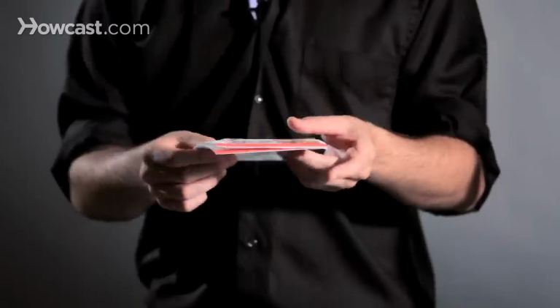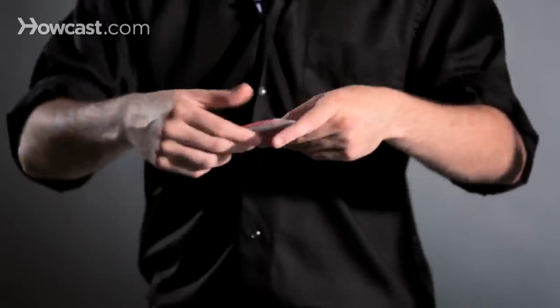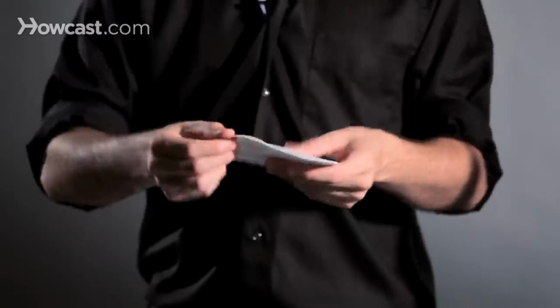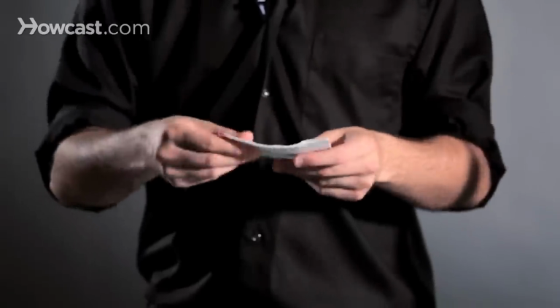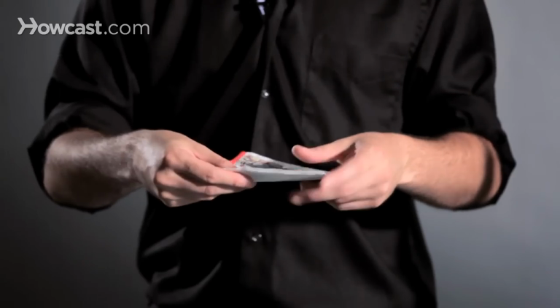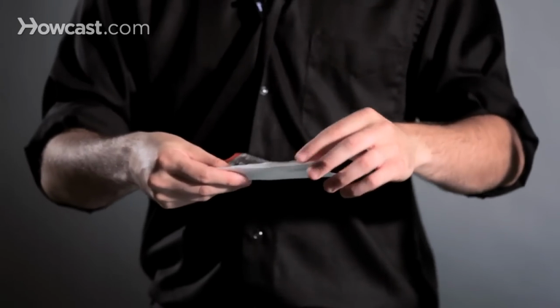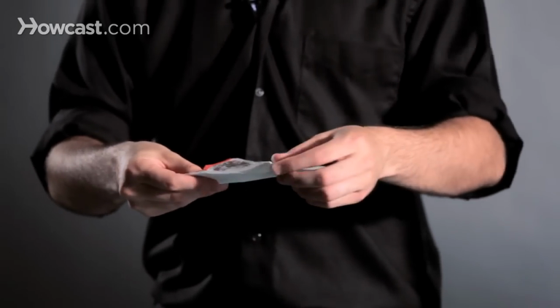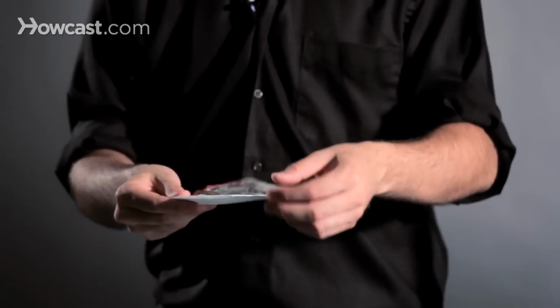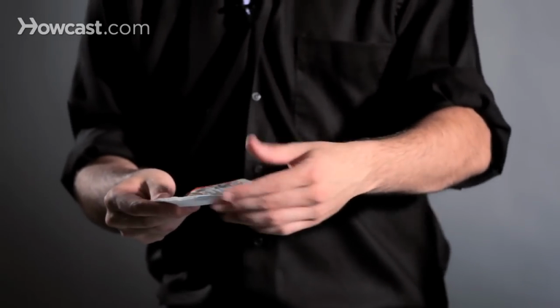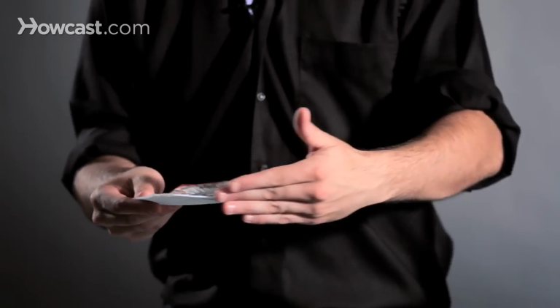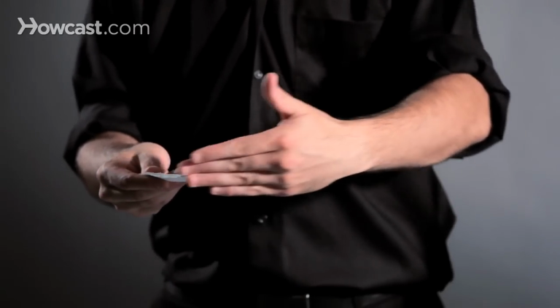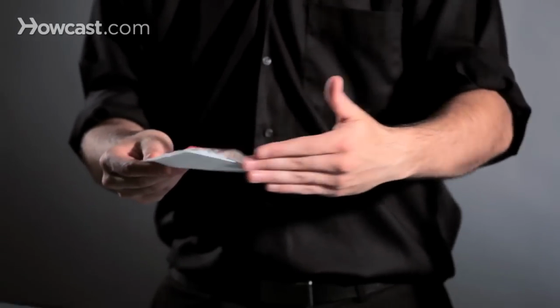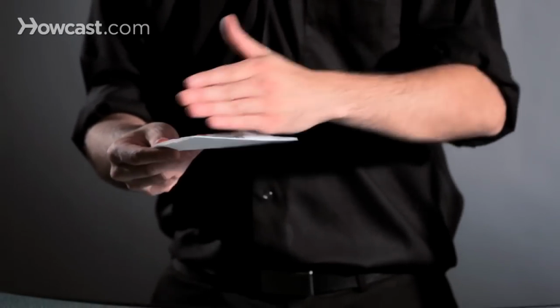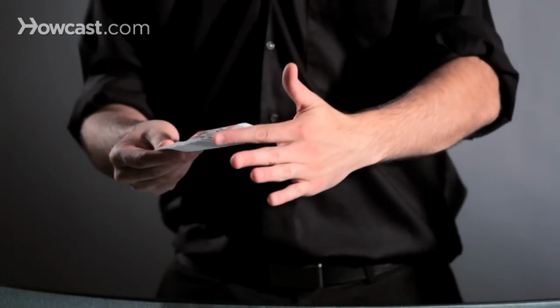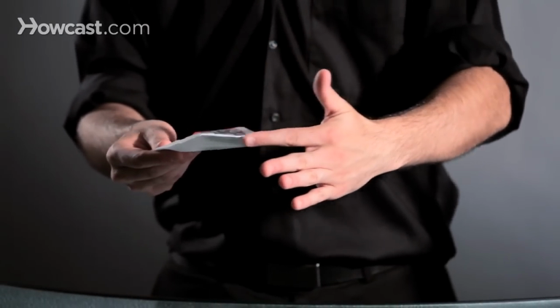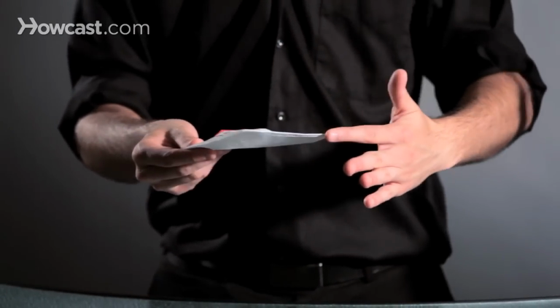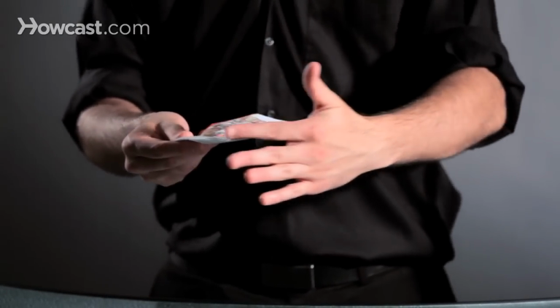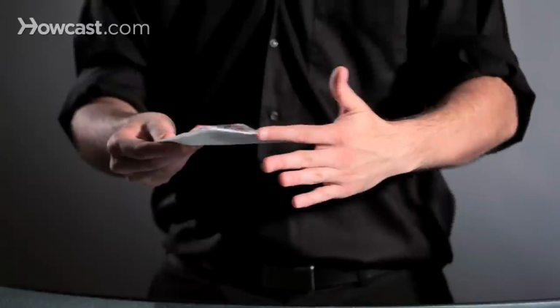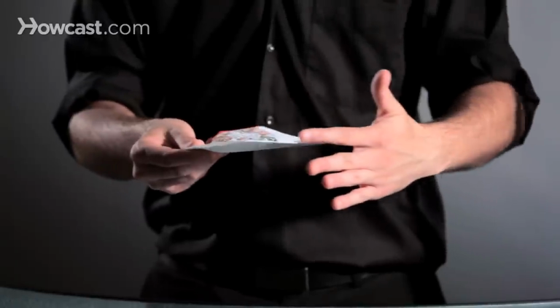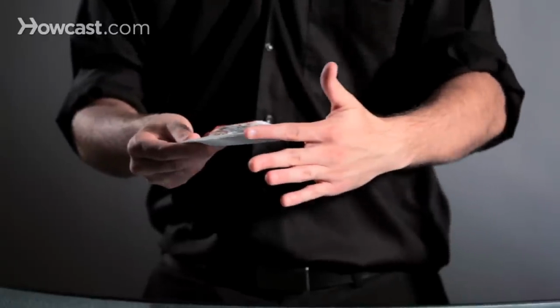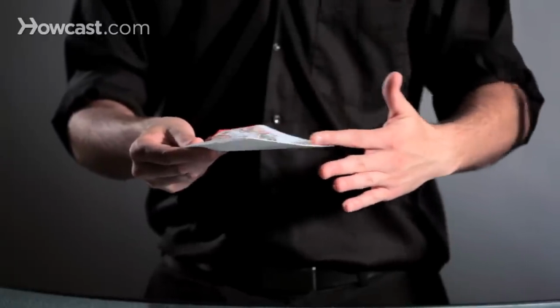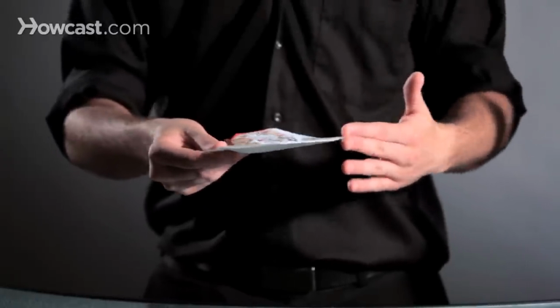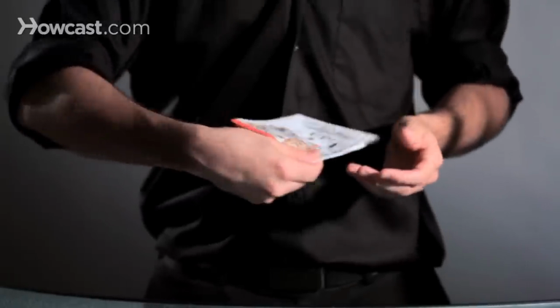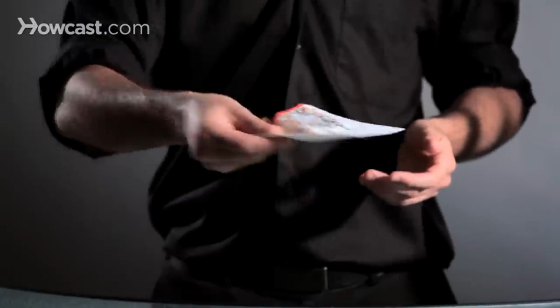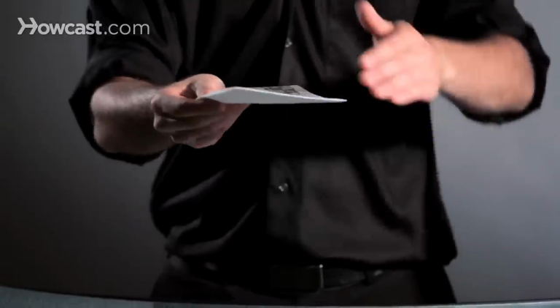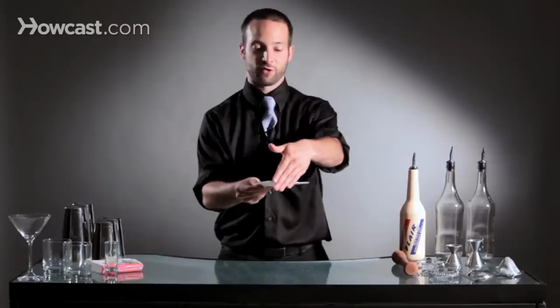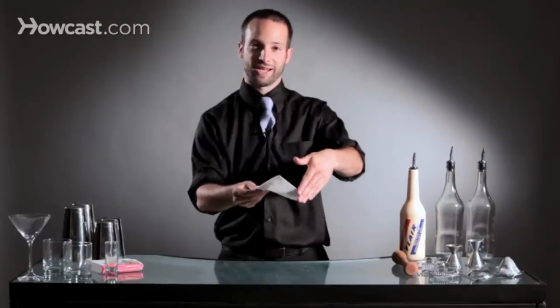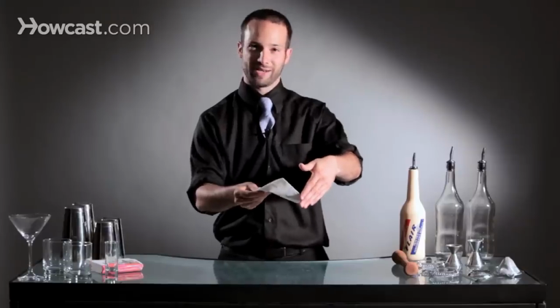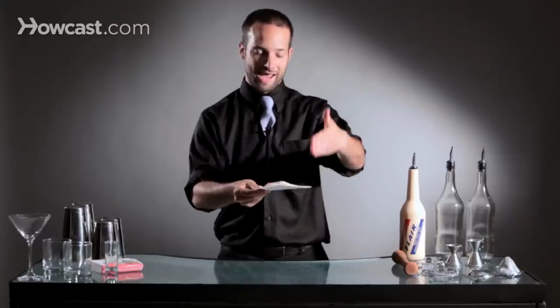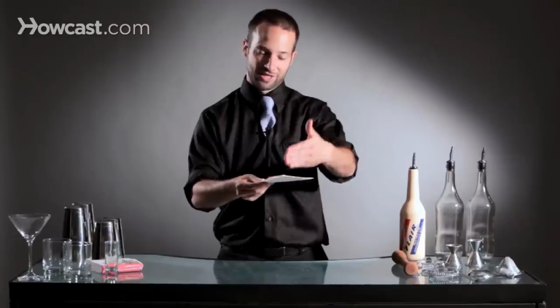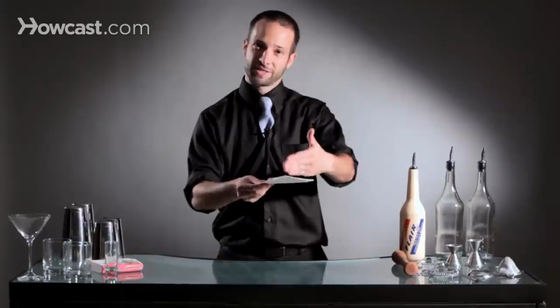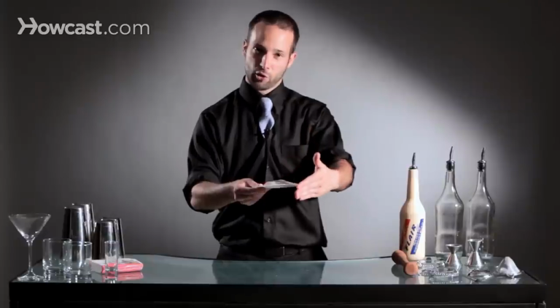Or you hold it by the corner, basically adjacent or opposite the side that closes. The folded side is the most important part because when you throw it, it's the first thing that hits the wind, and it's going to keep itself closed.